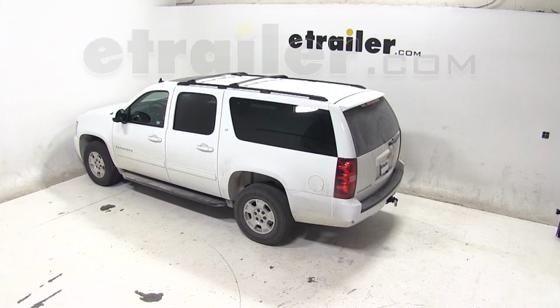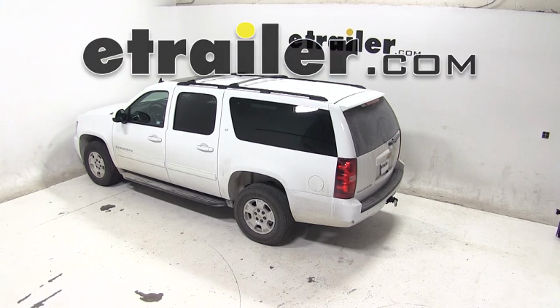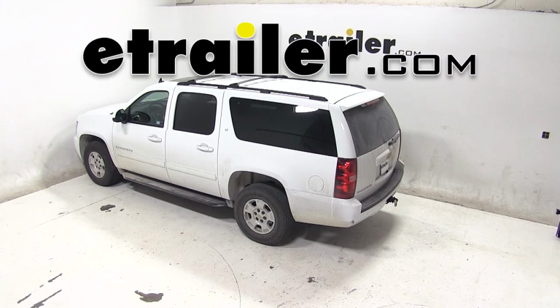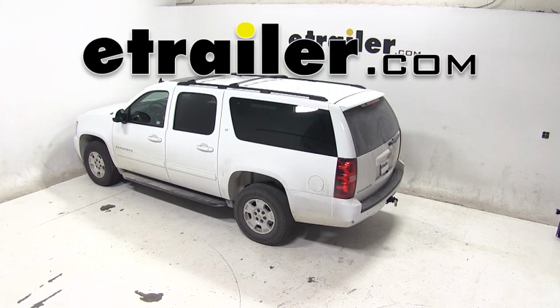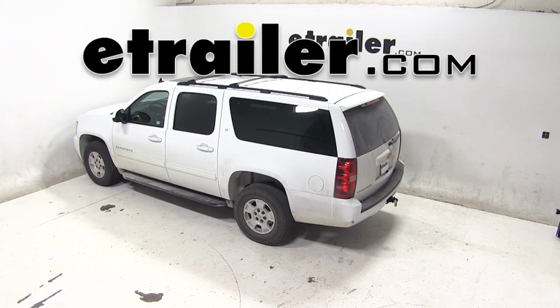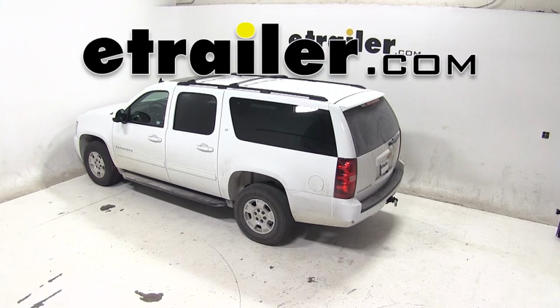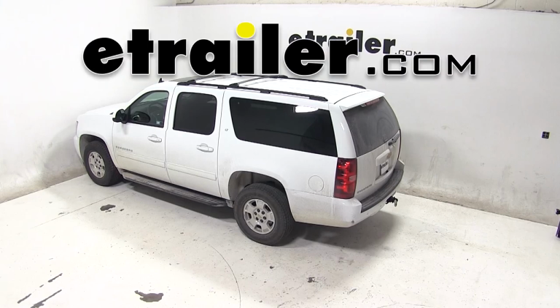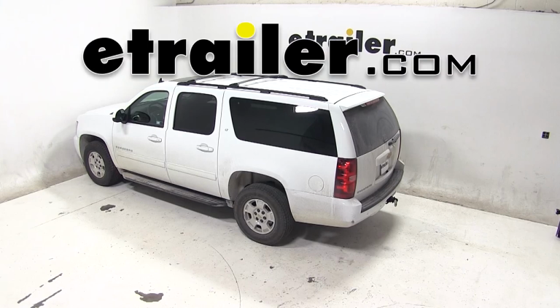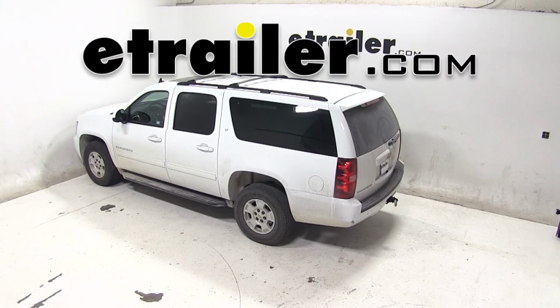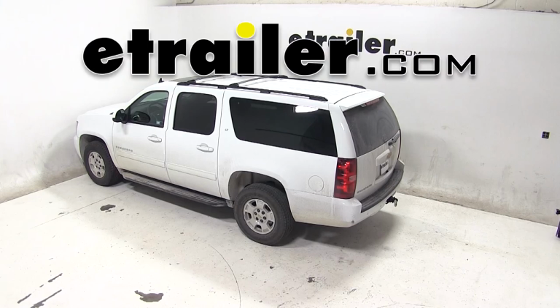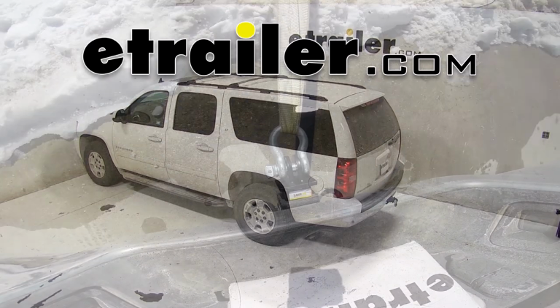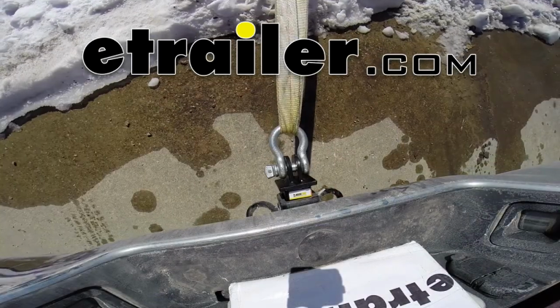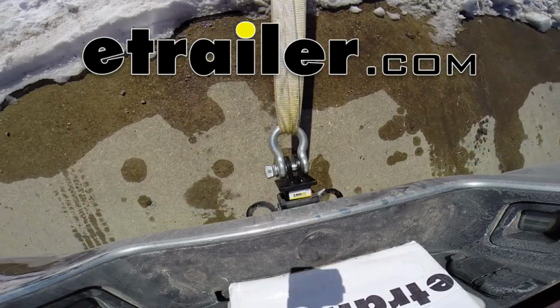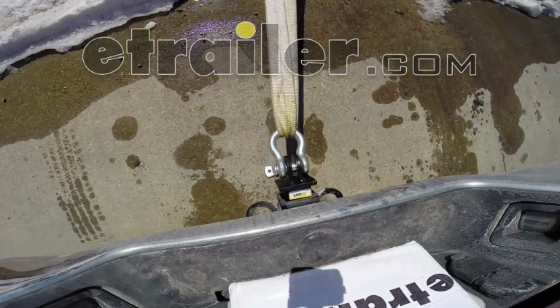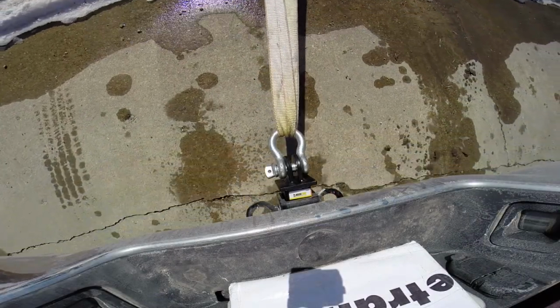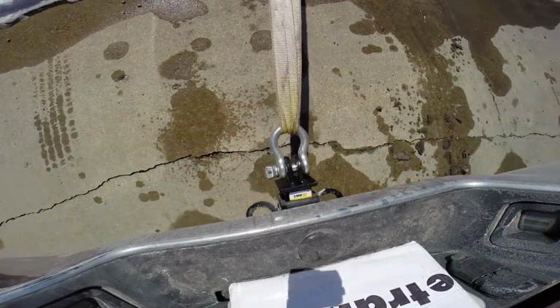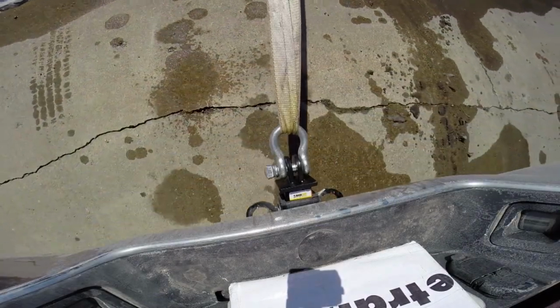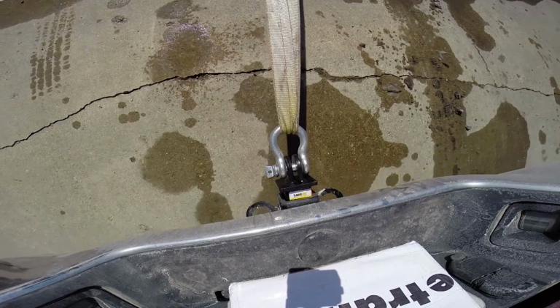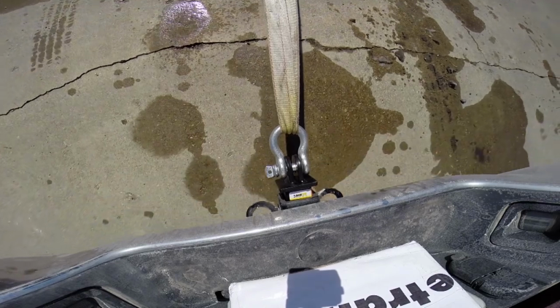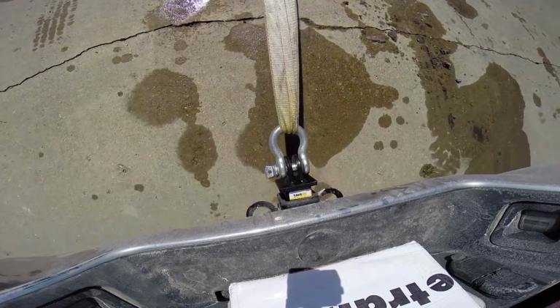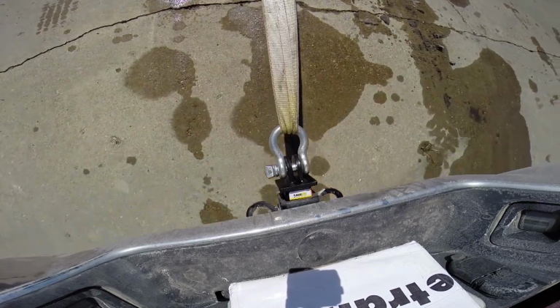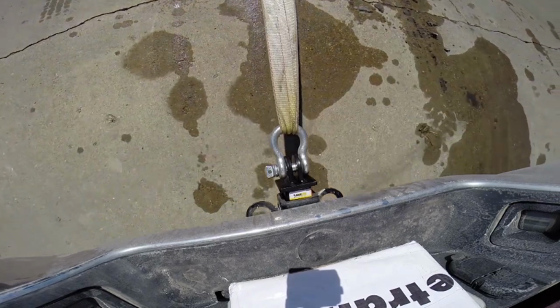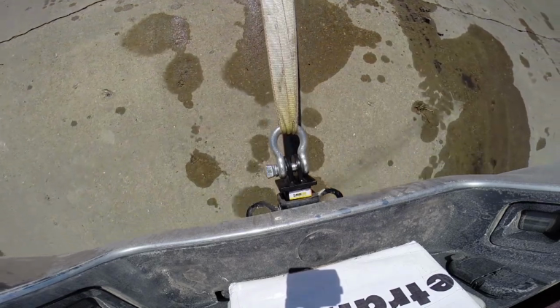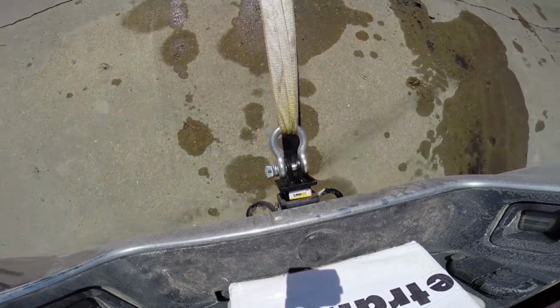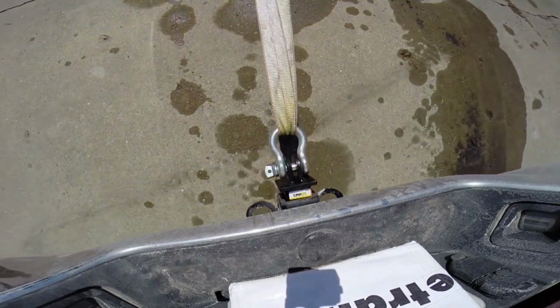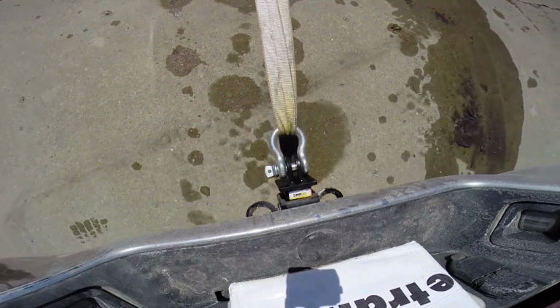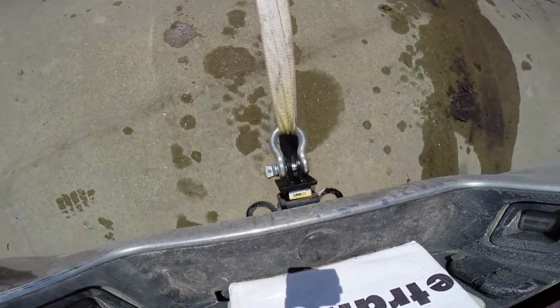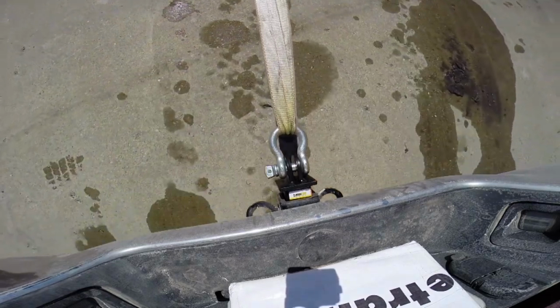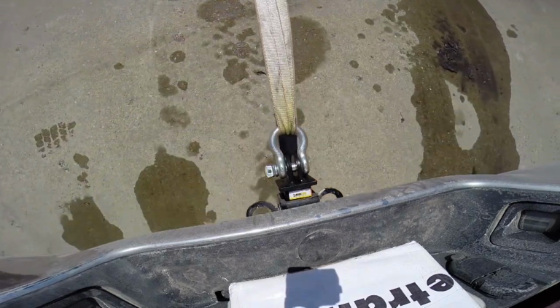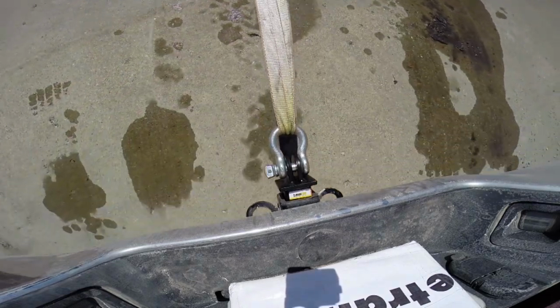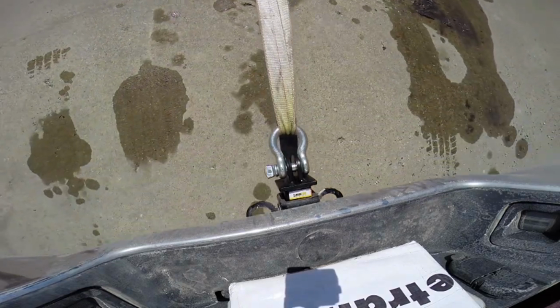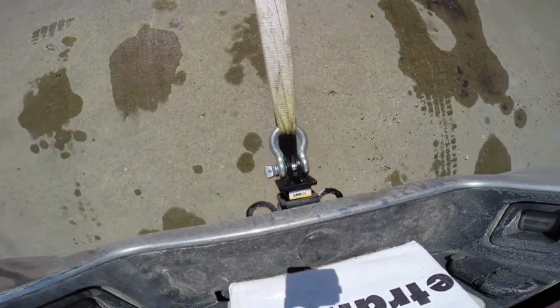Today on our 2014 Chevy Suburban, we'll be test fitting the Max-Tow Toe Strap Loop for 2-inch hitches, rated at 10,000 pounds, part number MT70029.